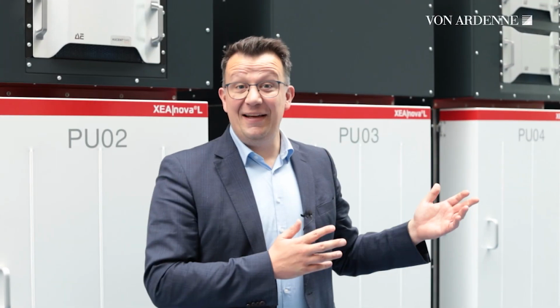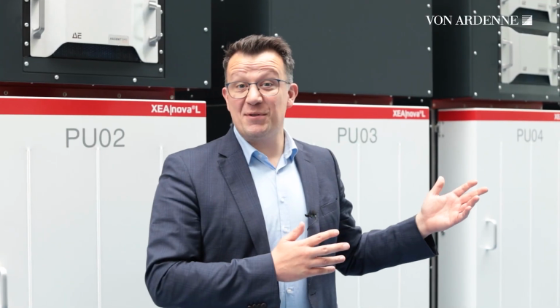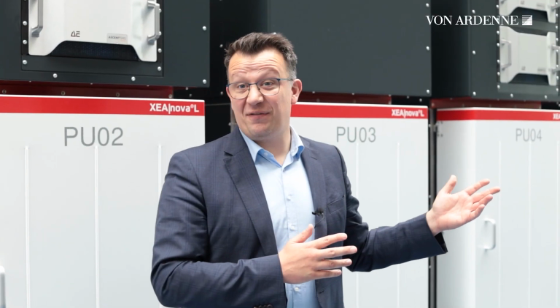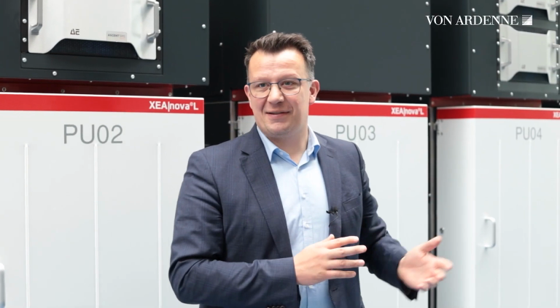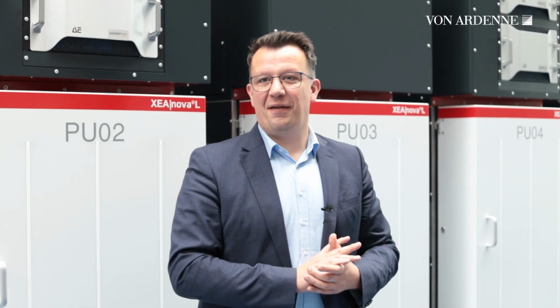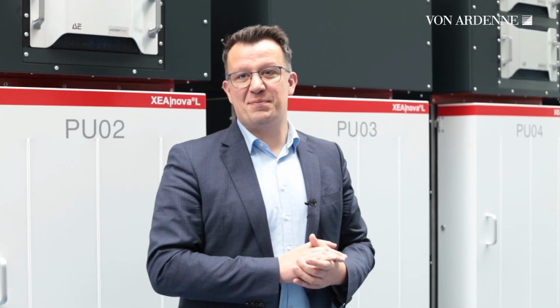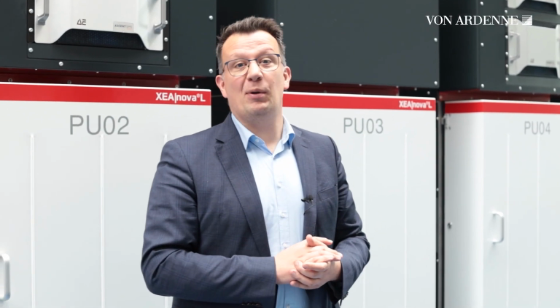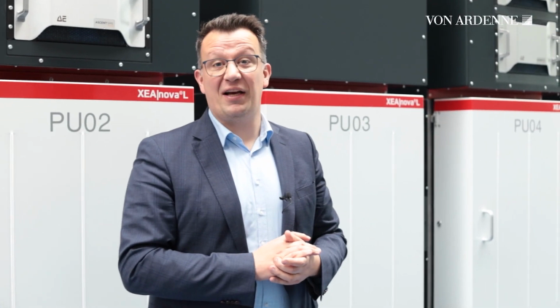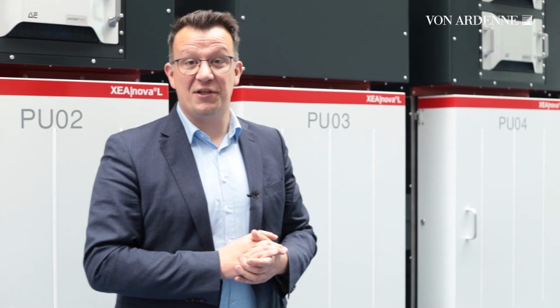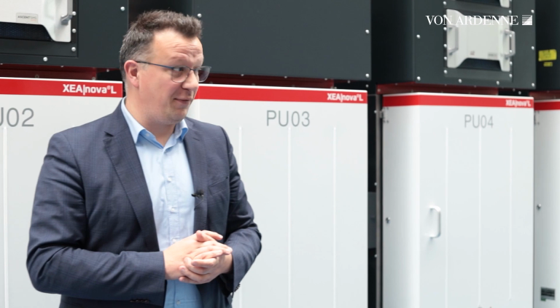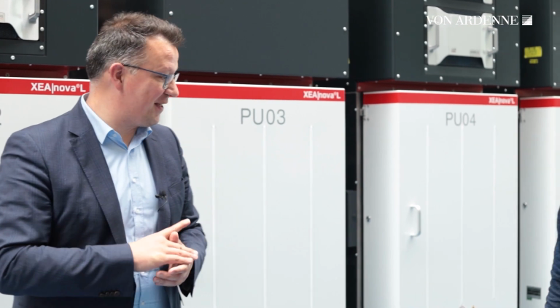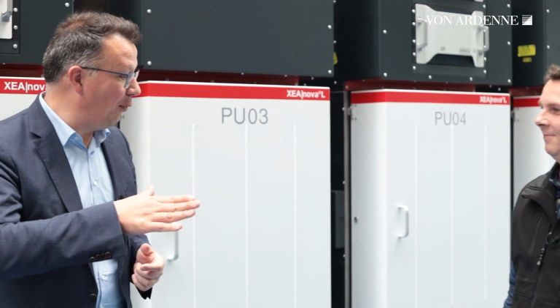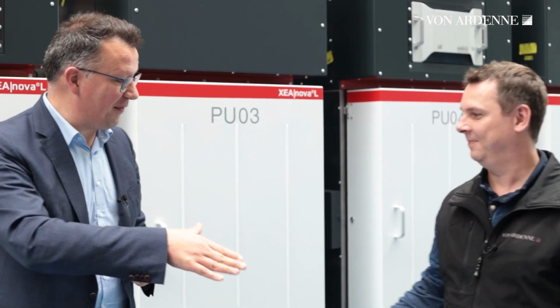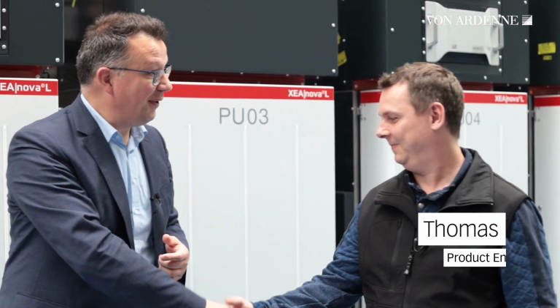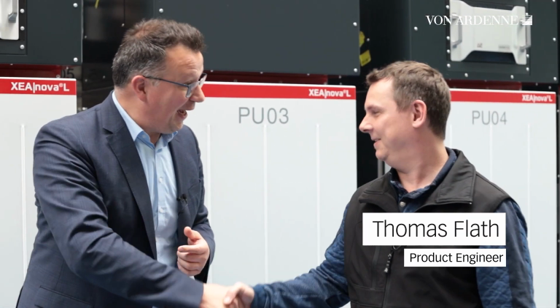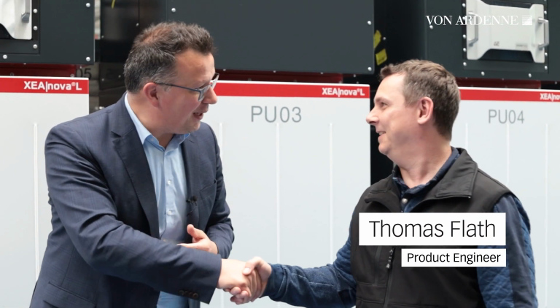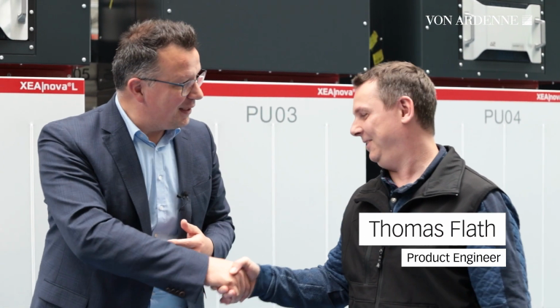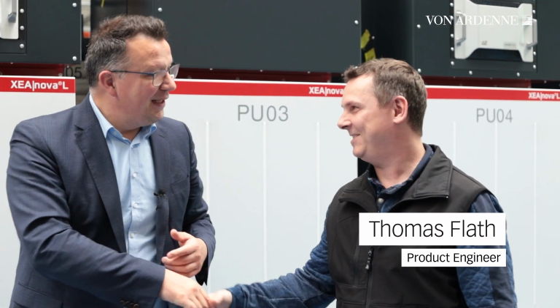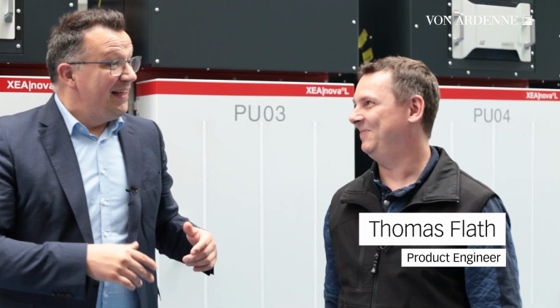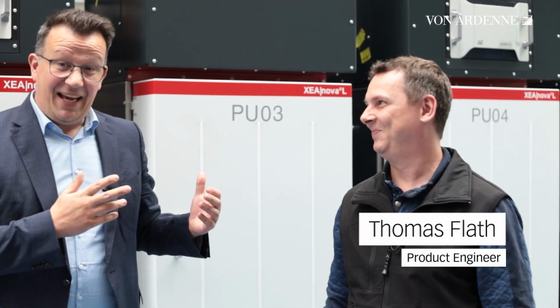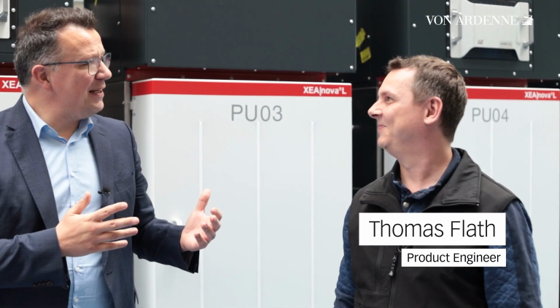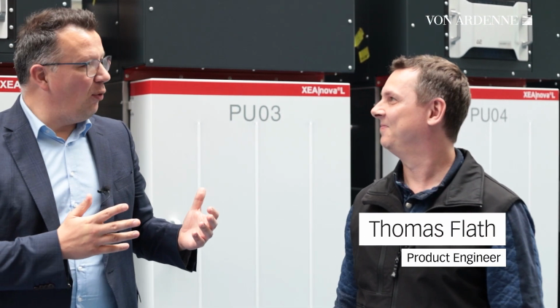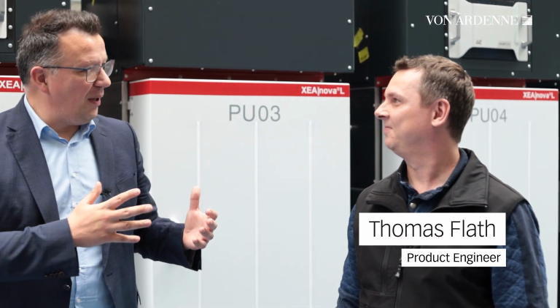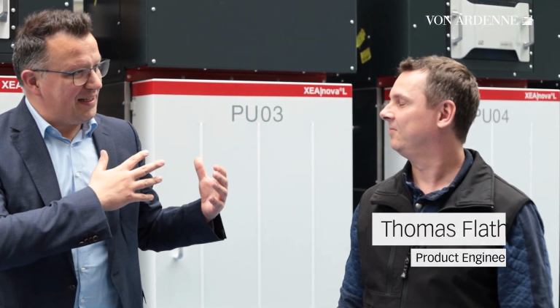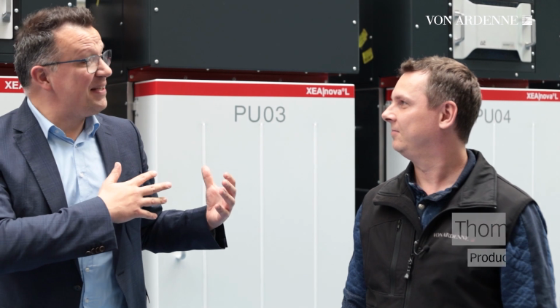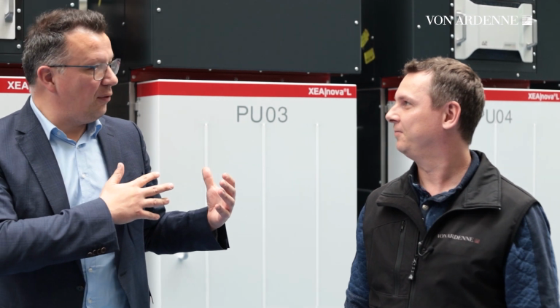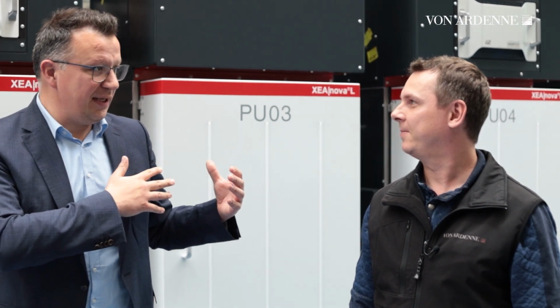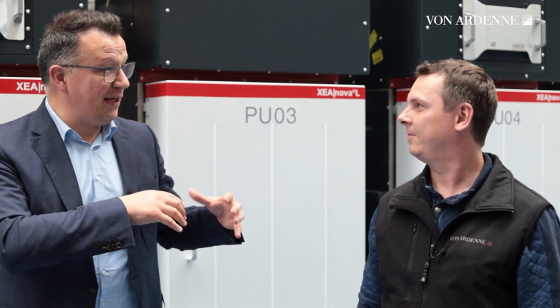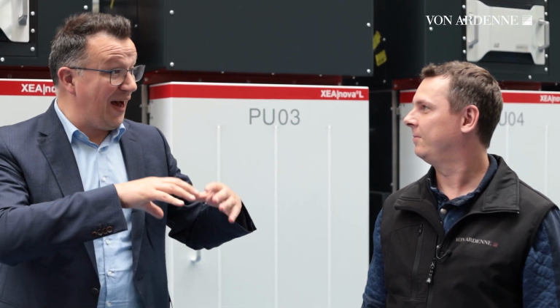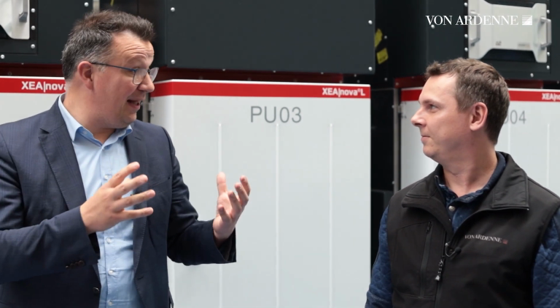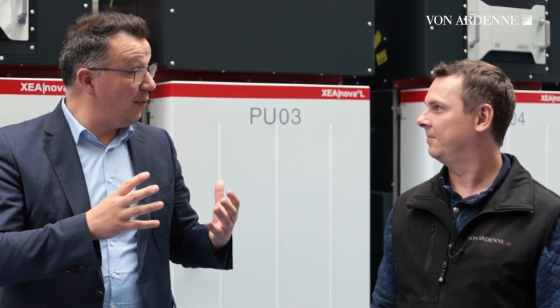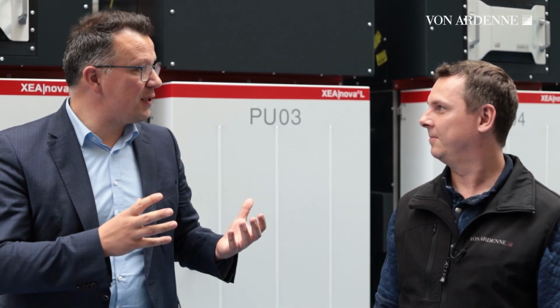And here comes Thomas Vlad, the responsible product engineer for the XEA NOVA platform. Hi Thomas. Hello Sebastian. Can you tell us more about the double side coating in the XEA NOVA-L and how it works?